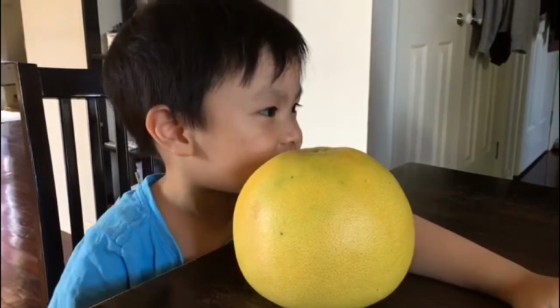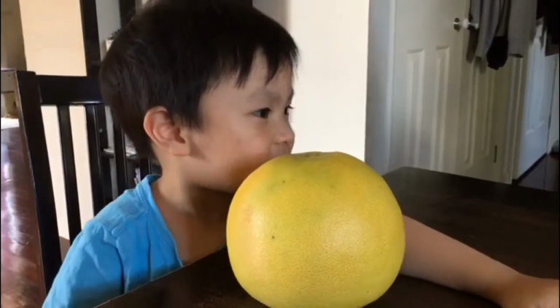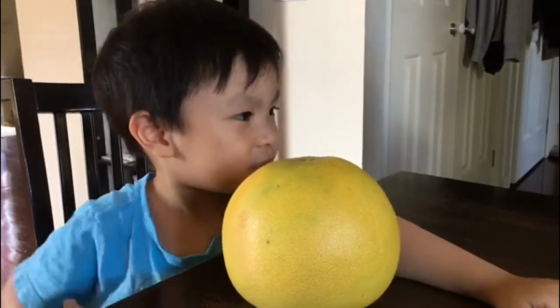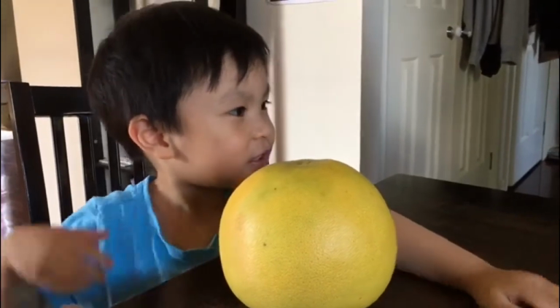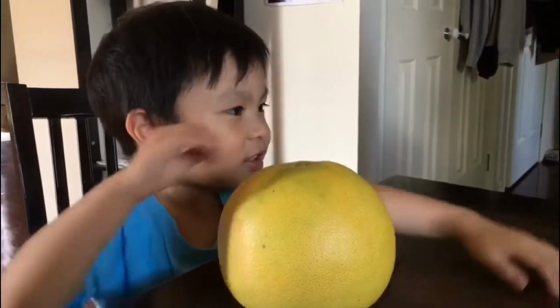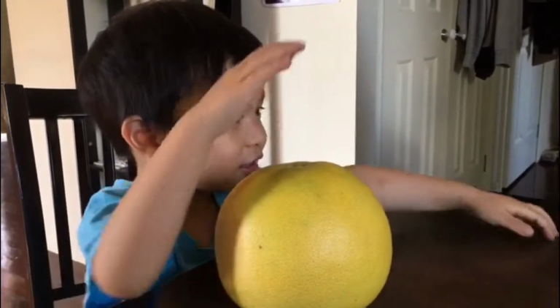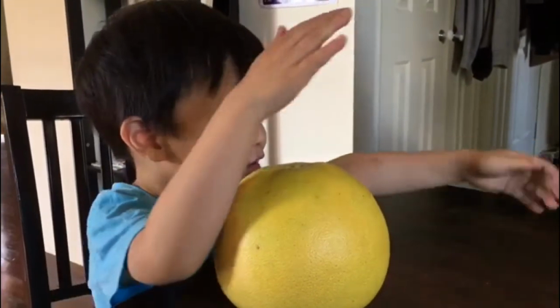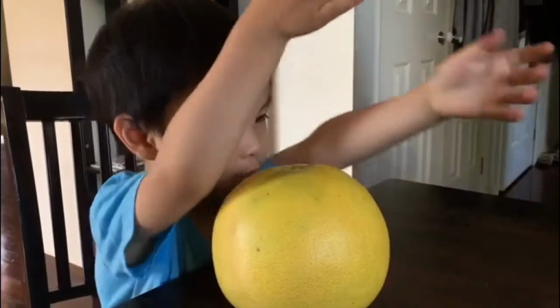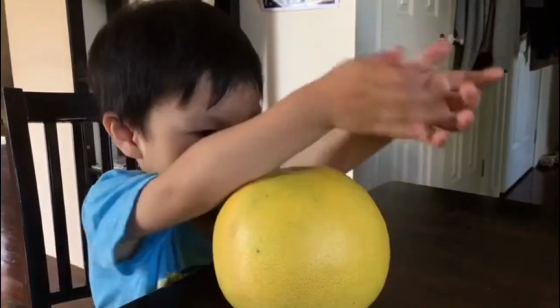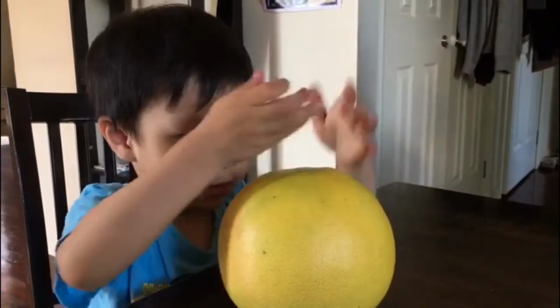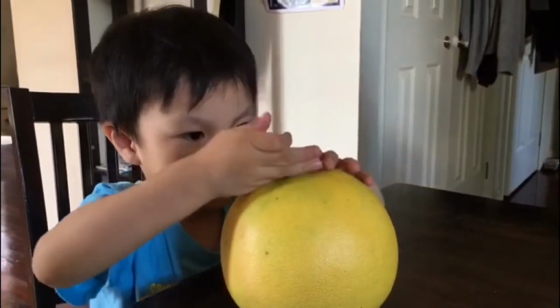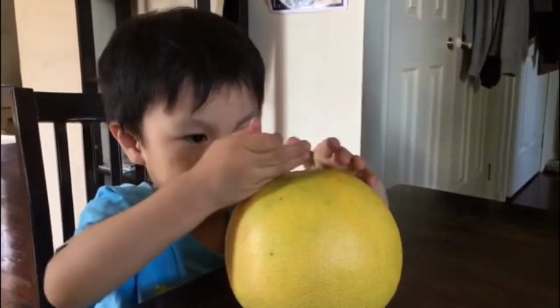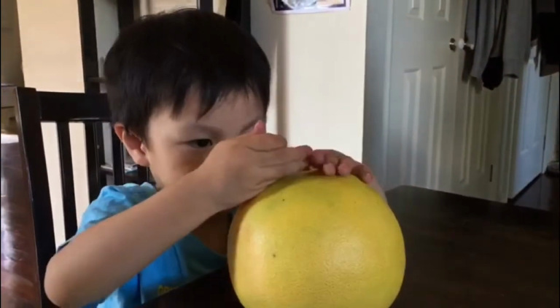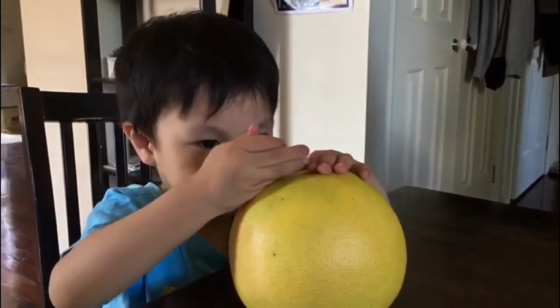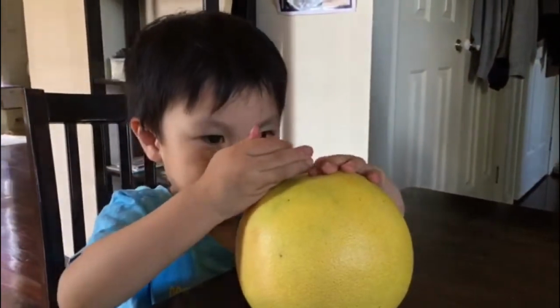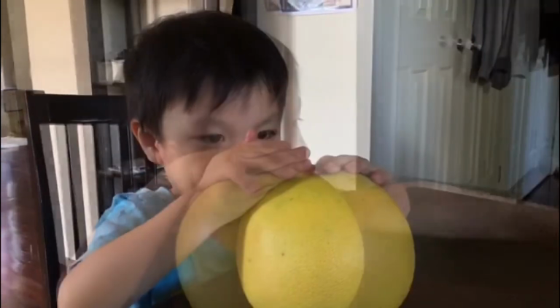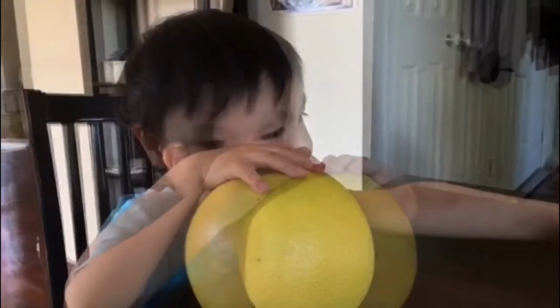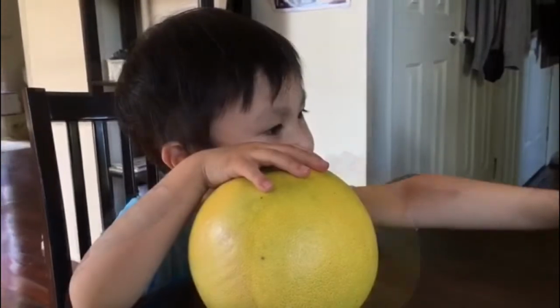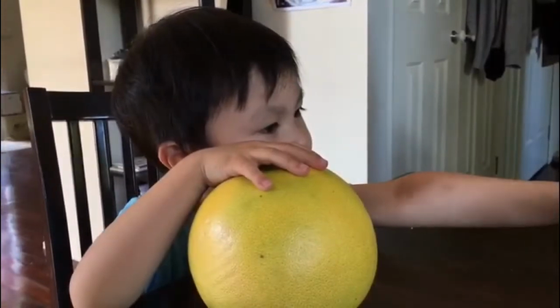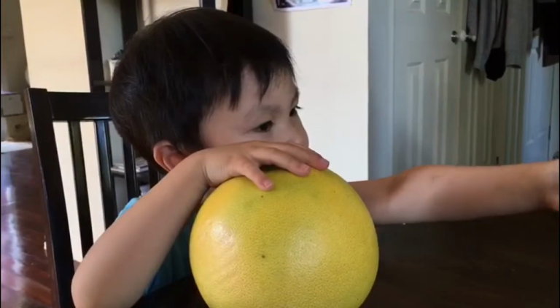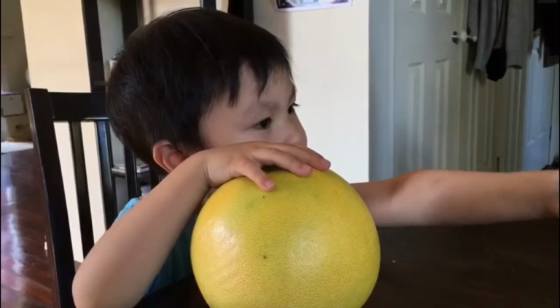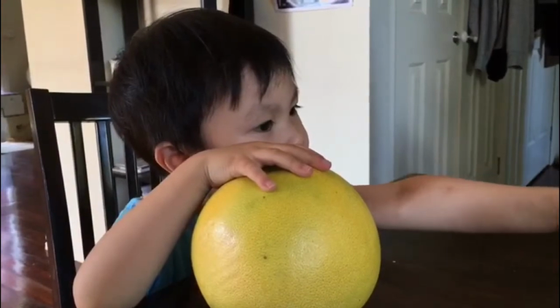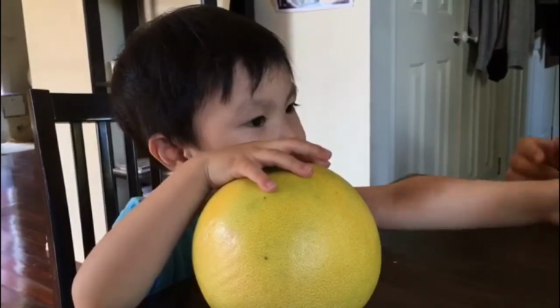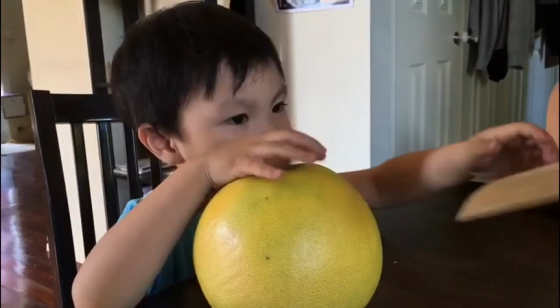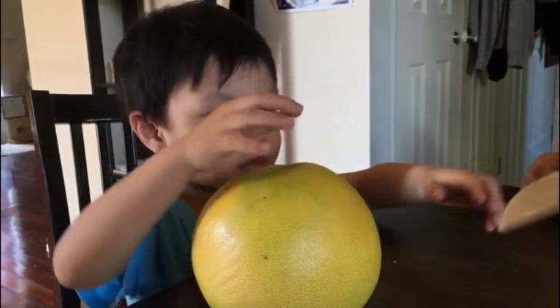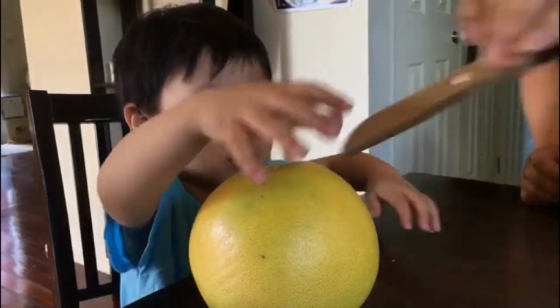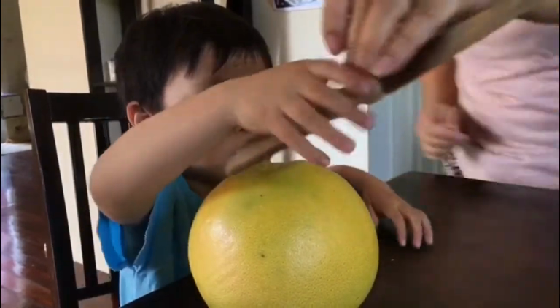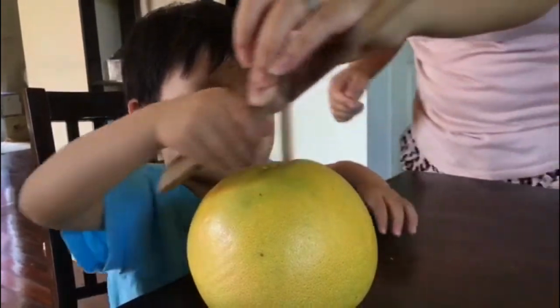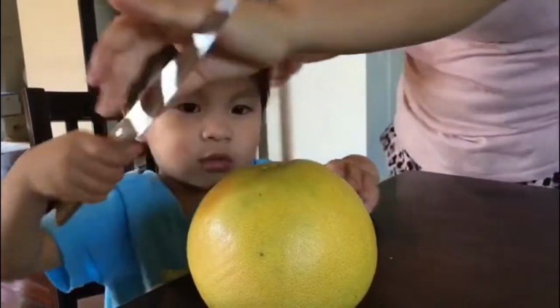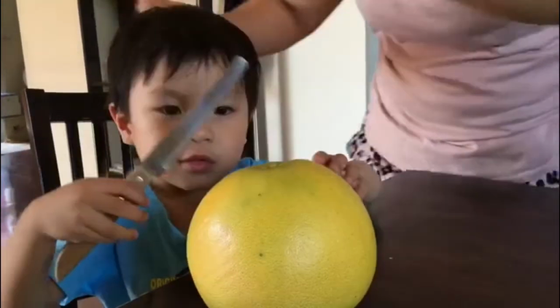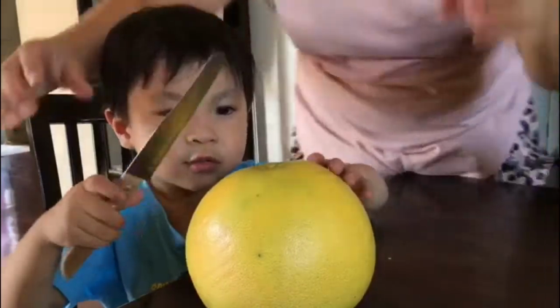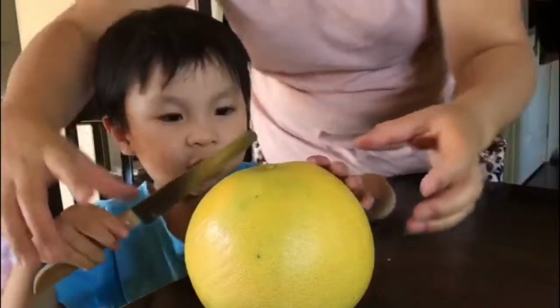Transforming into it. With a bit of mommy's help. So mommy, other hand. Let me help you, okay? Here.